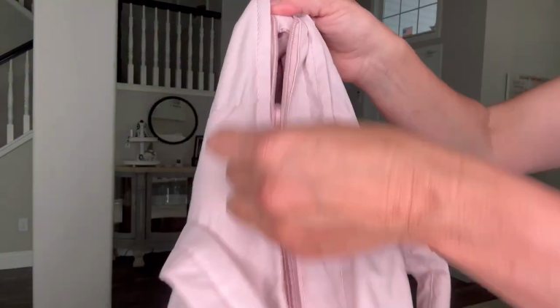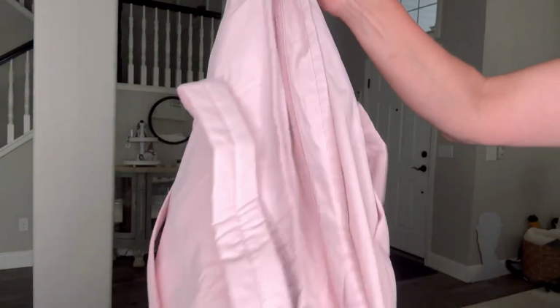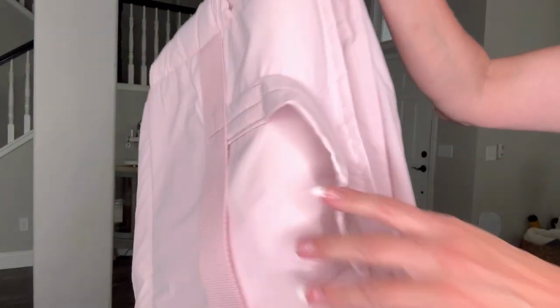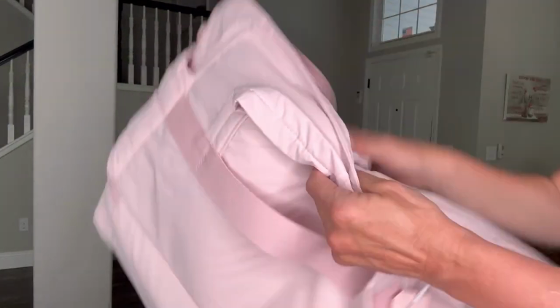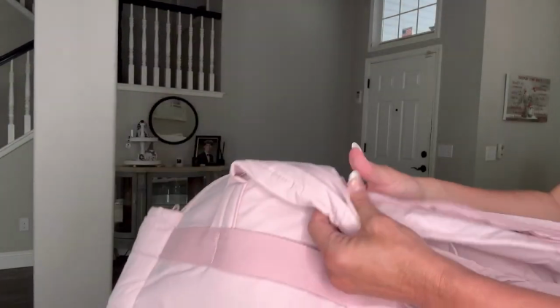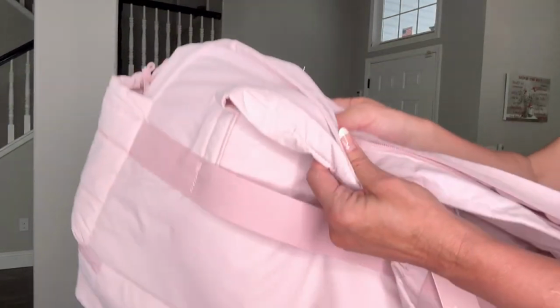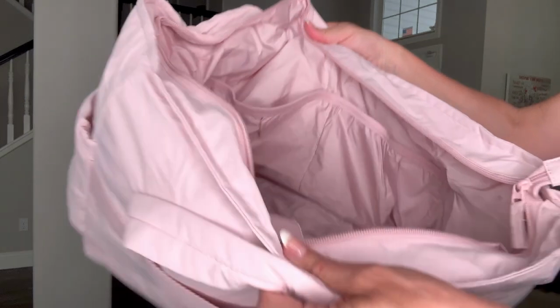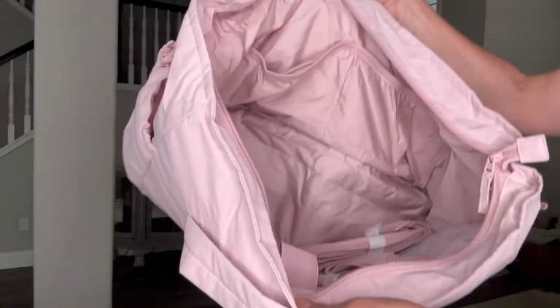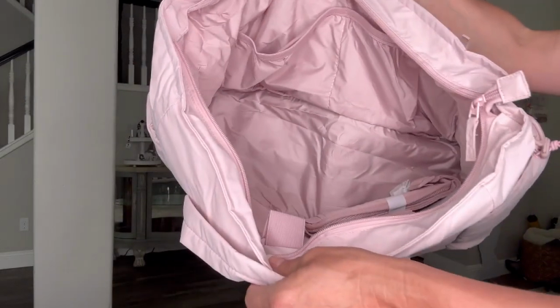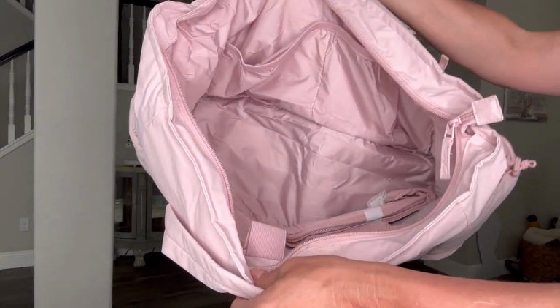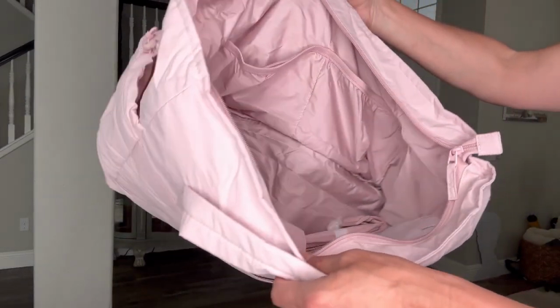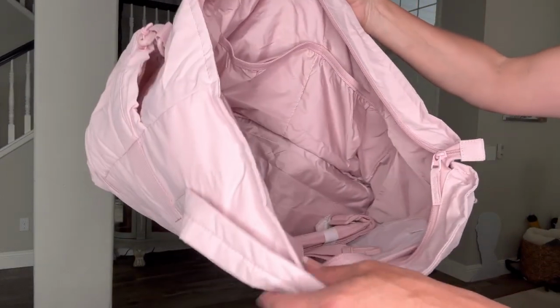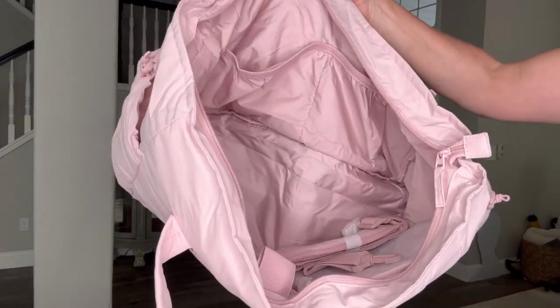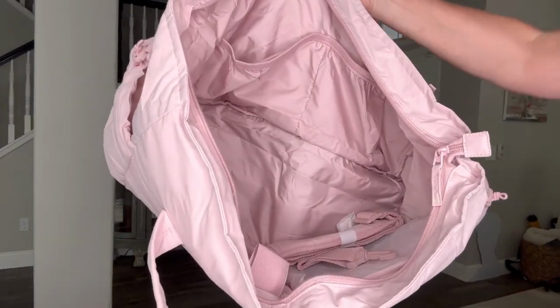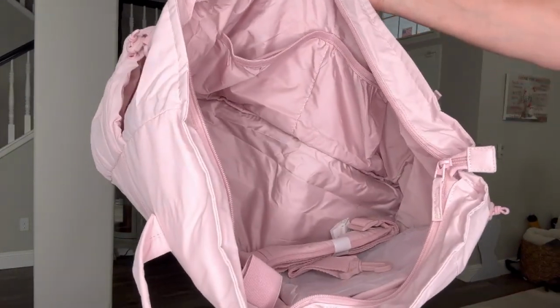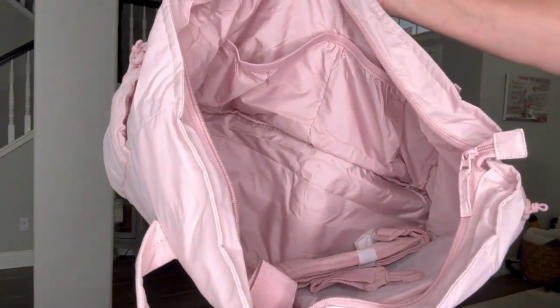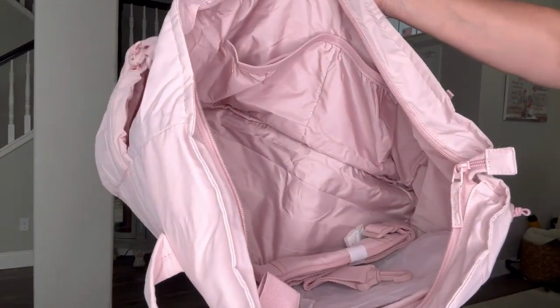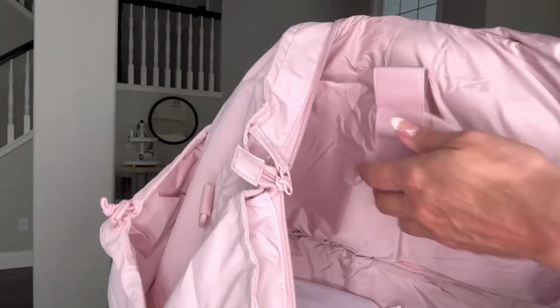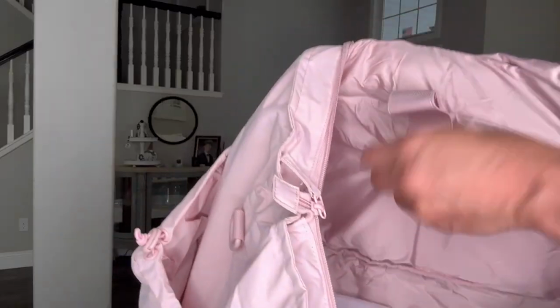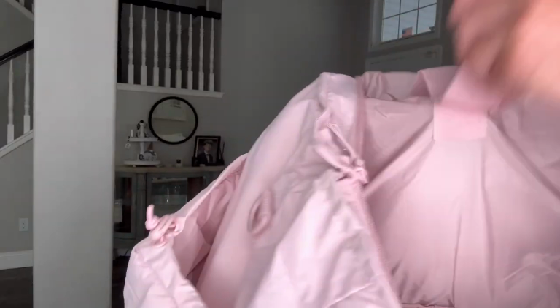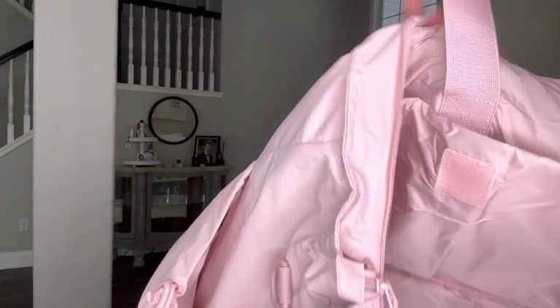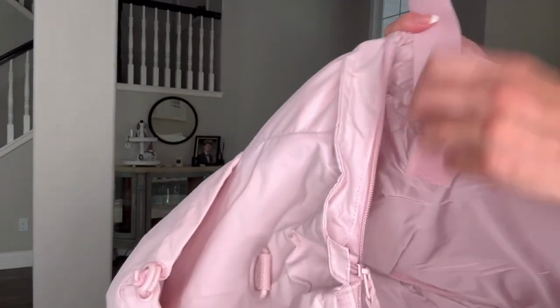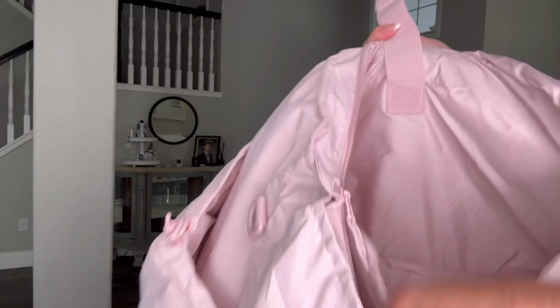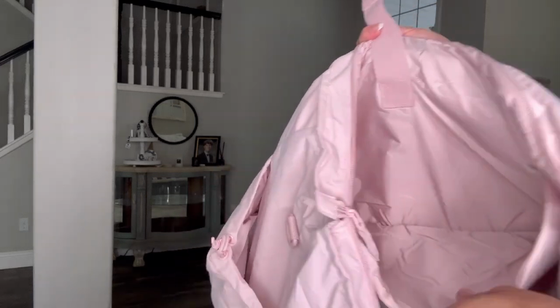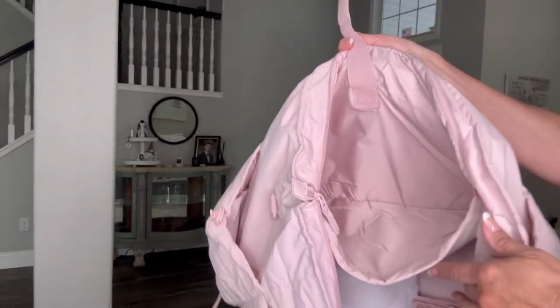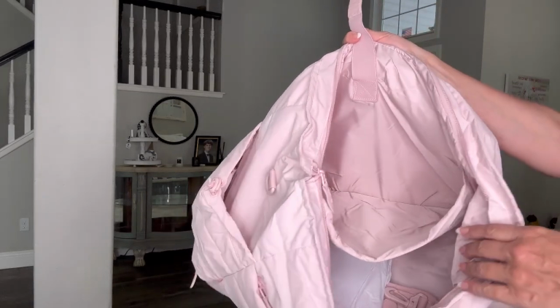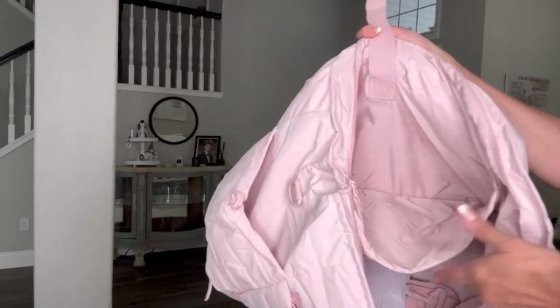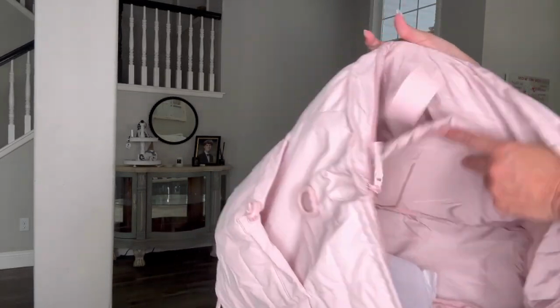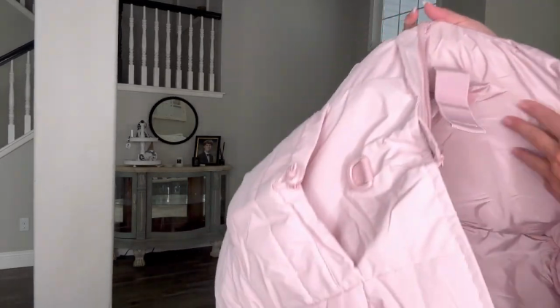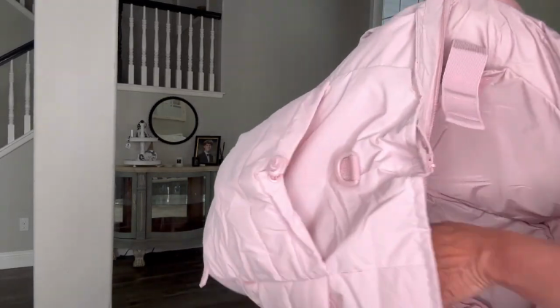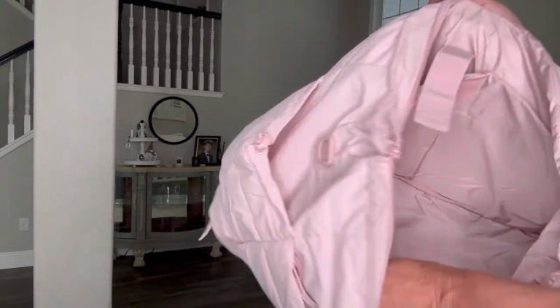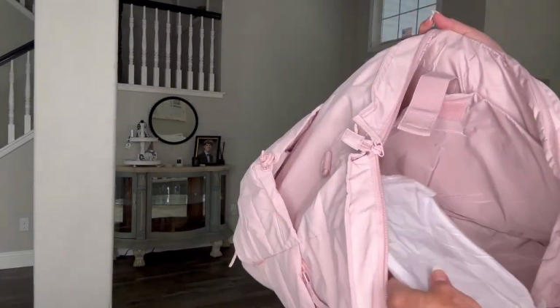It has a sturdy zipper on the top and when you open it, it has elastic pockets on the side, and on the other side there's a padded area for your laptop that closes with velcro.